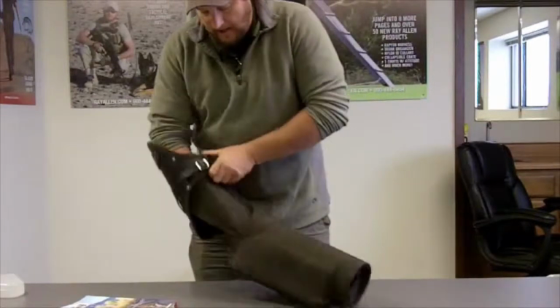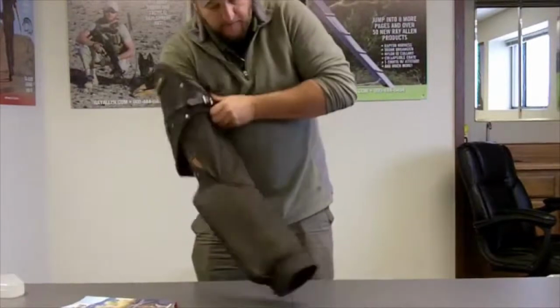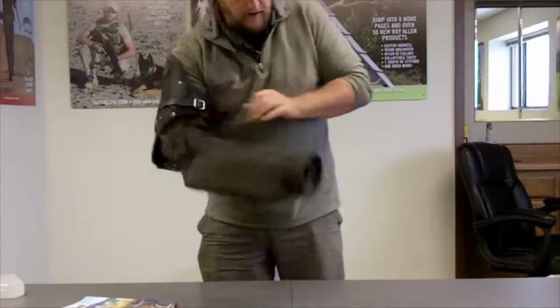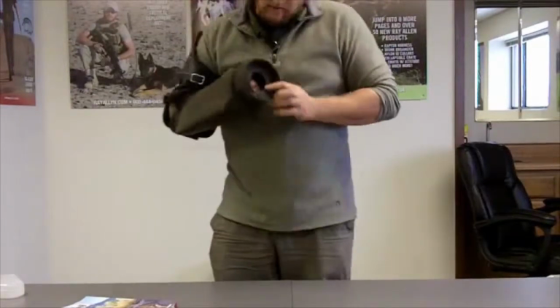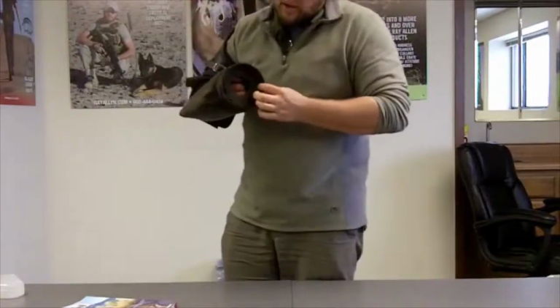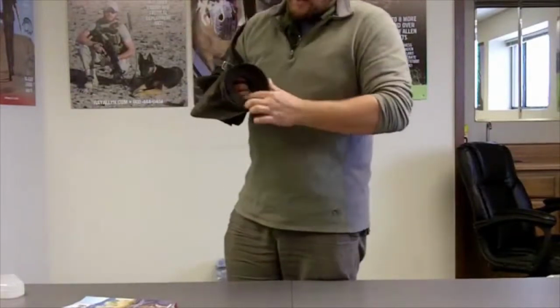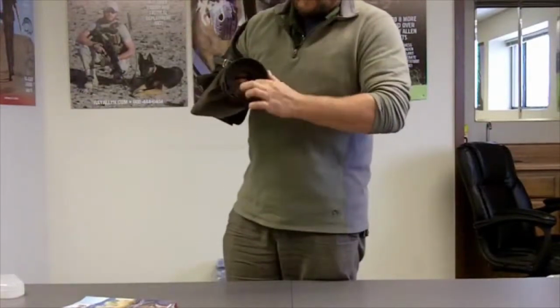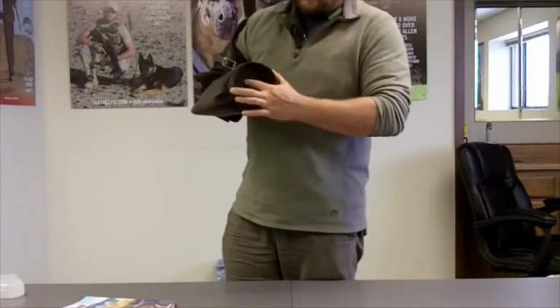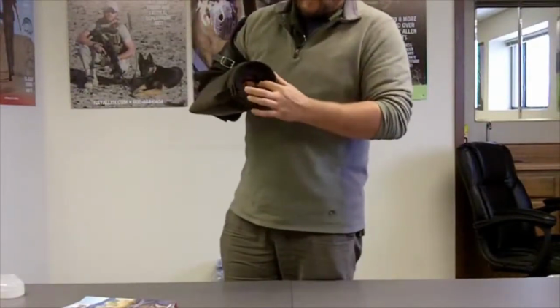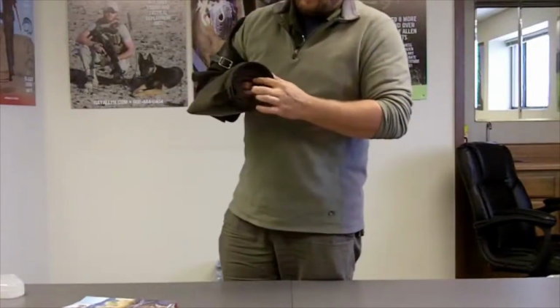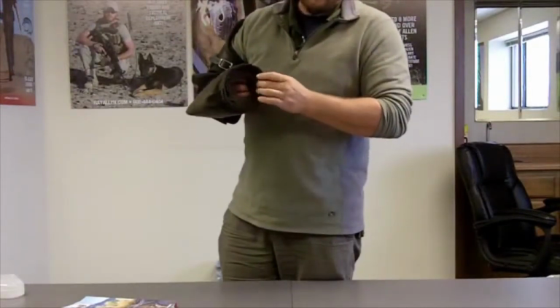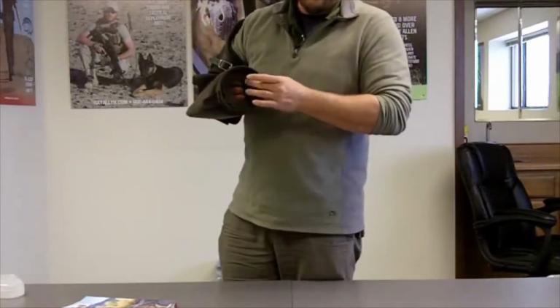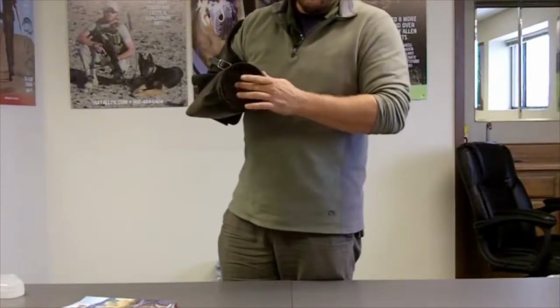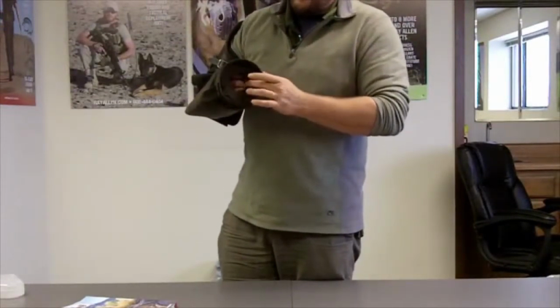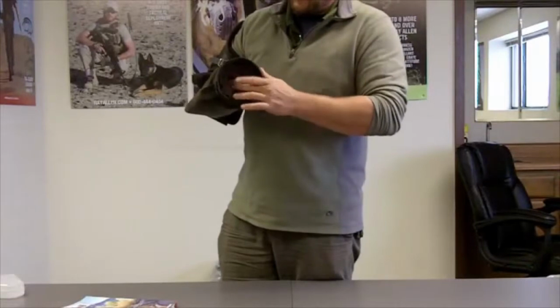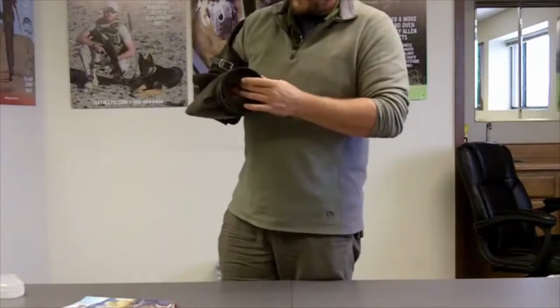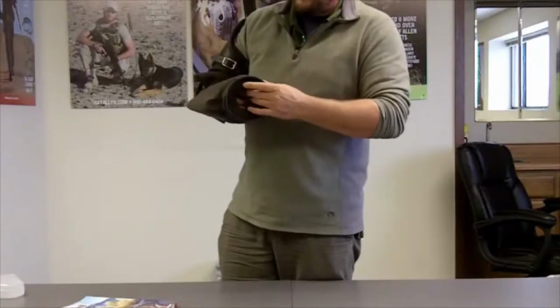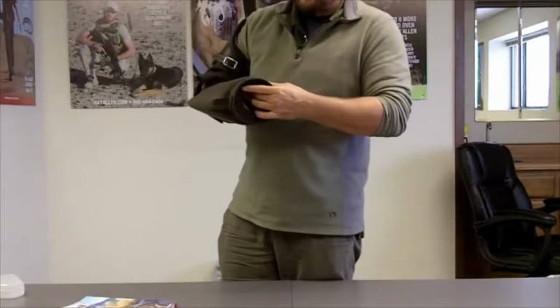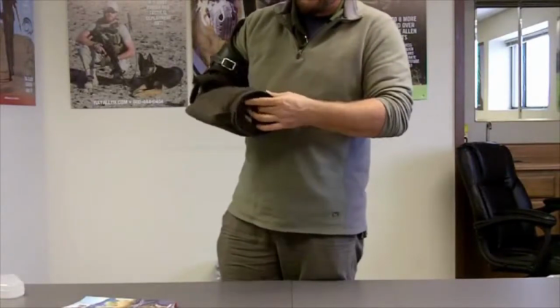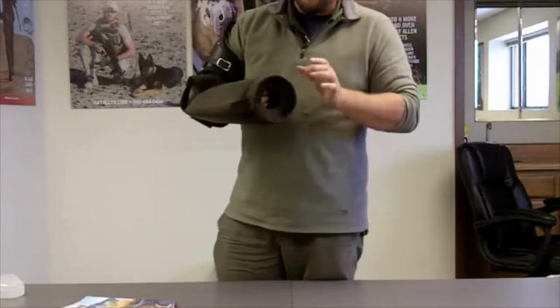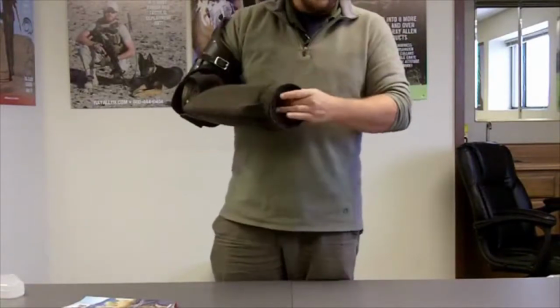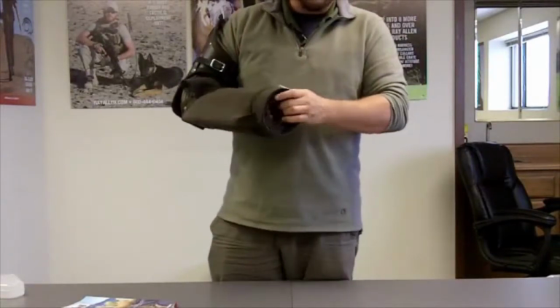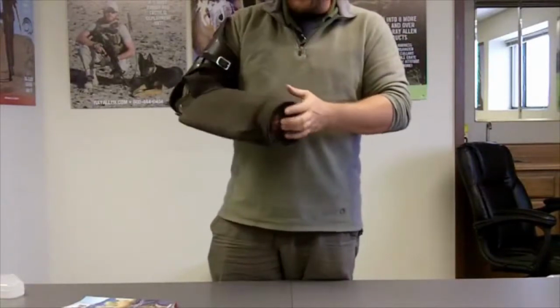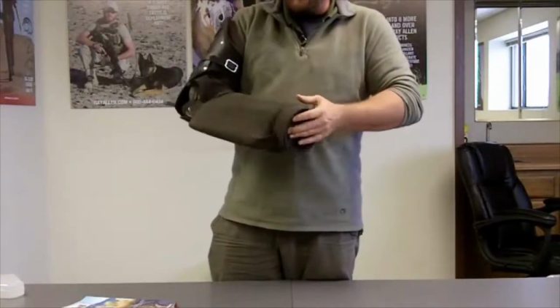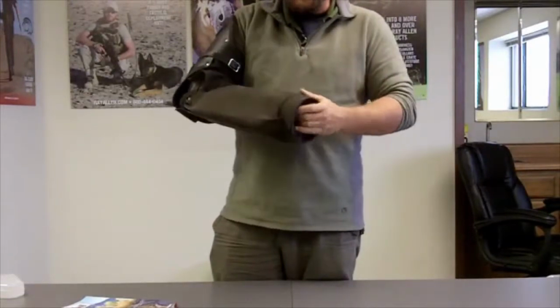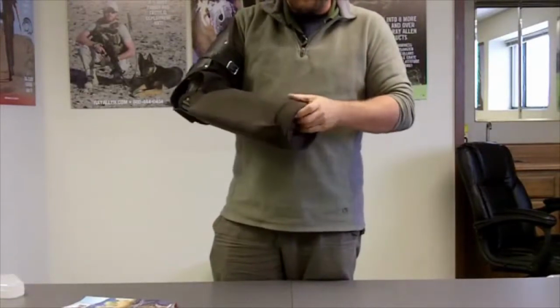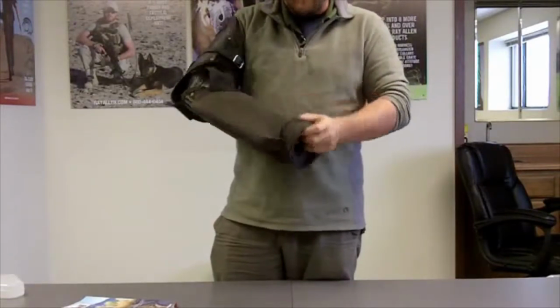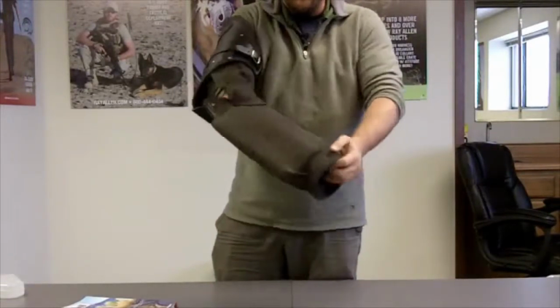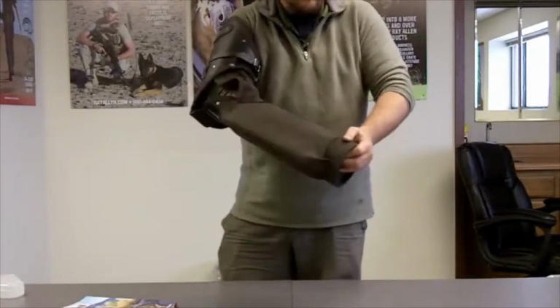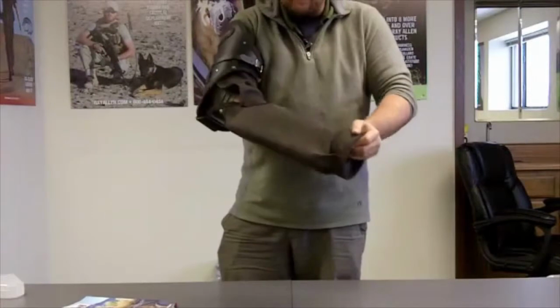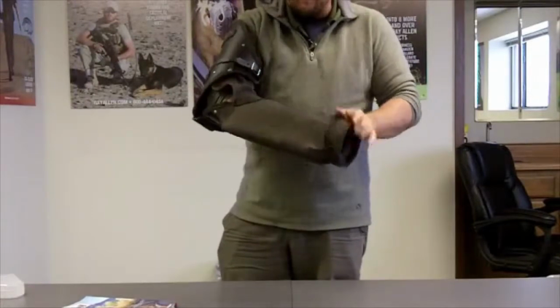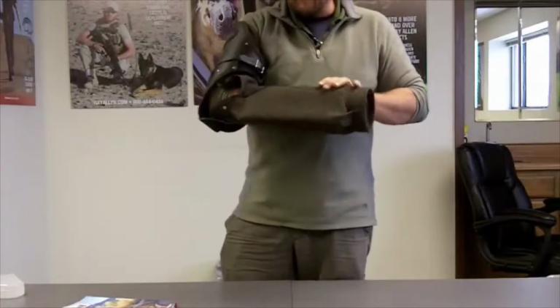You can see at the end there's a hole, so it's got some breathability. The handle has a nice piece of foam over the top of it, making it pretty comfortable to grip.